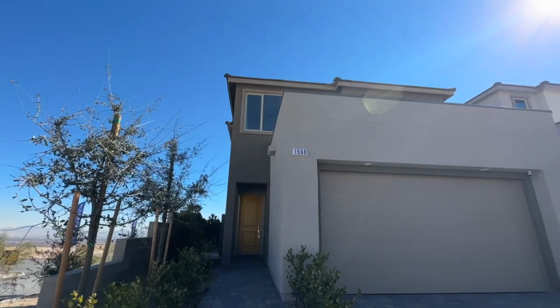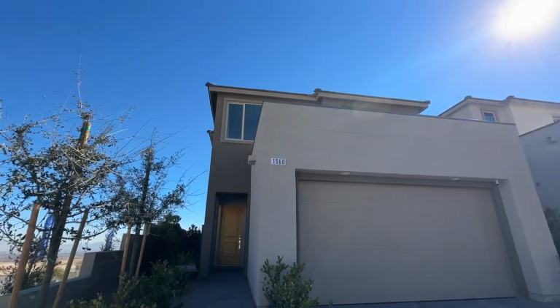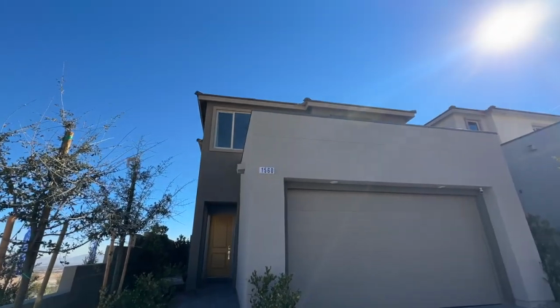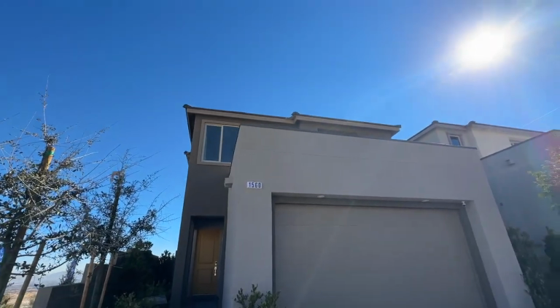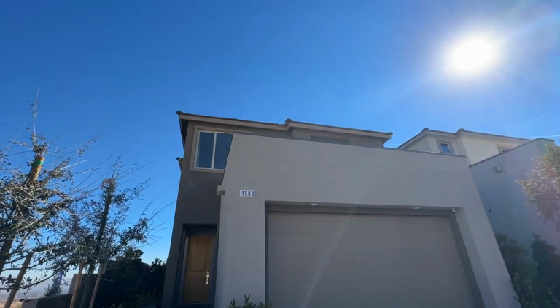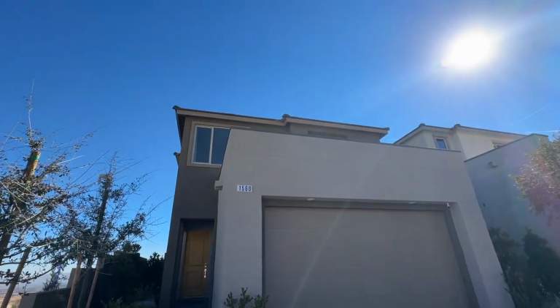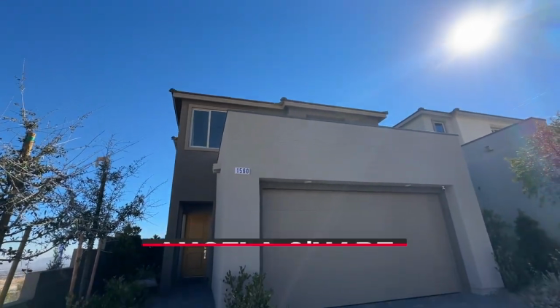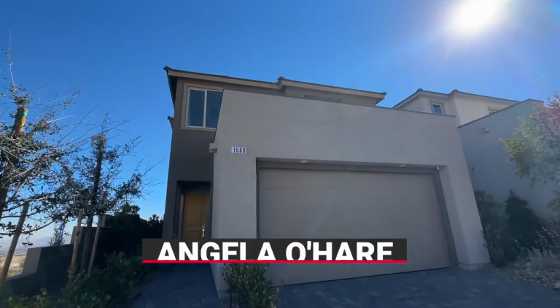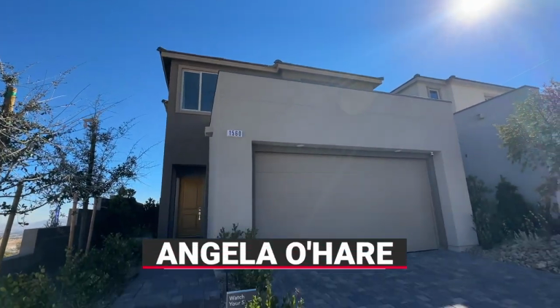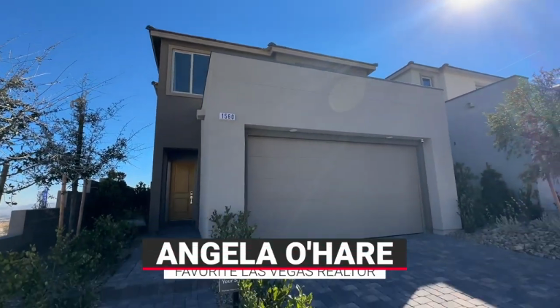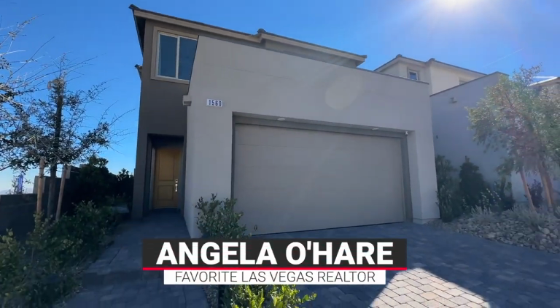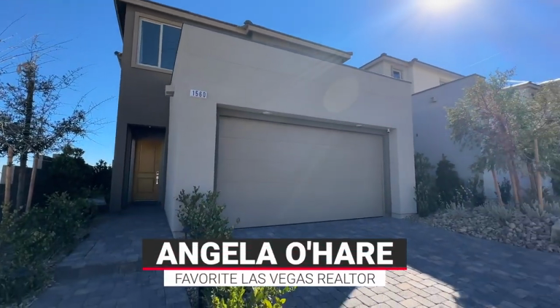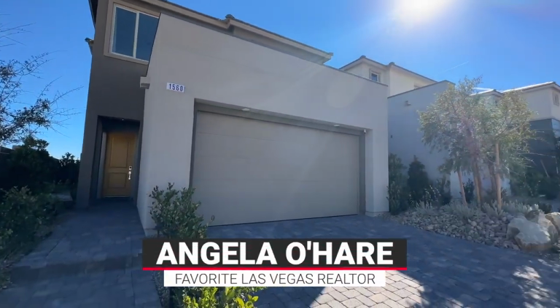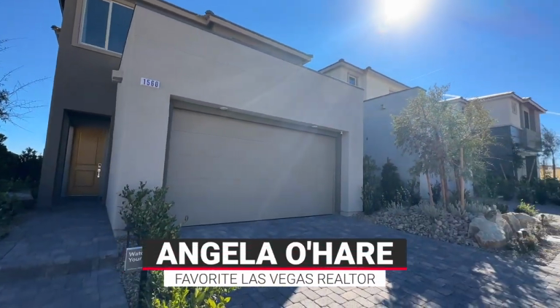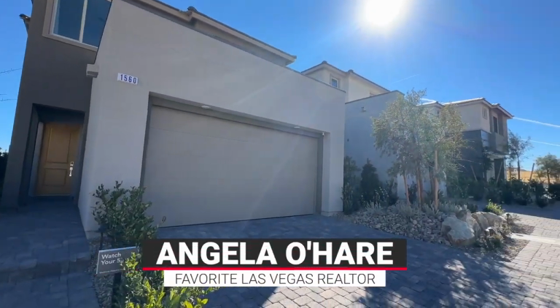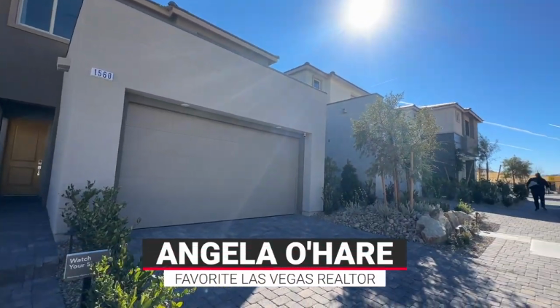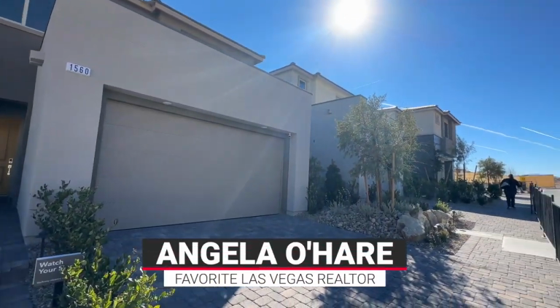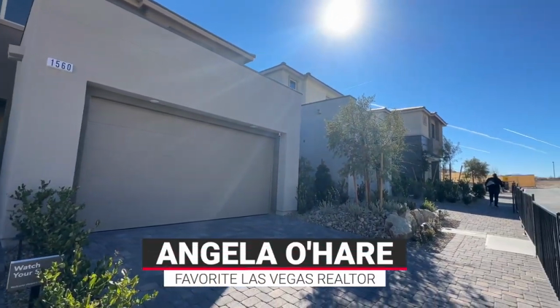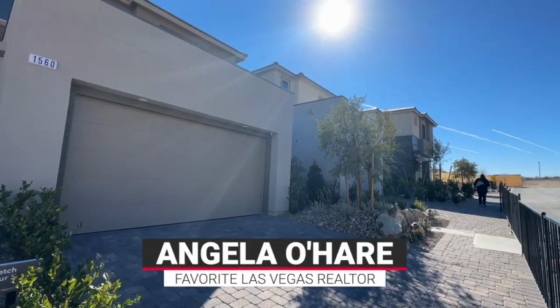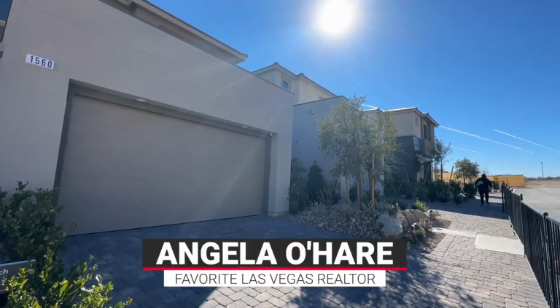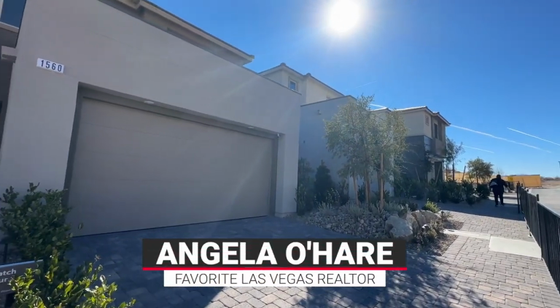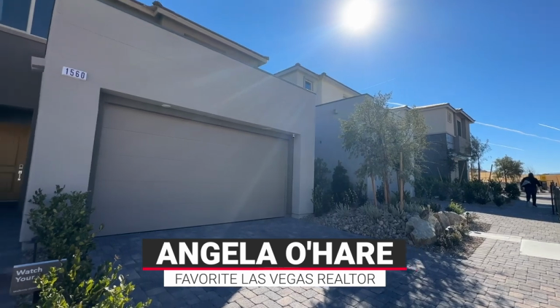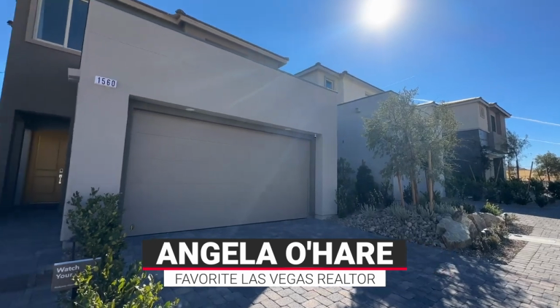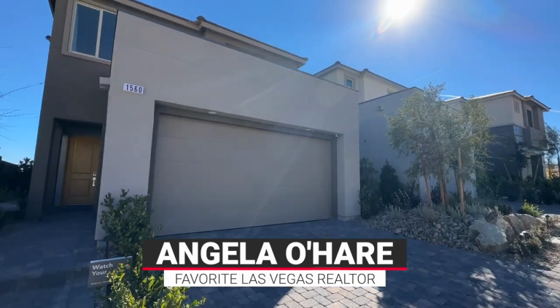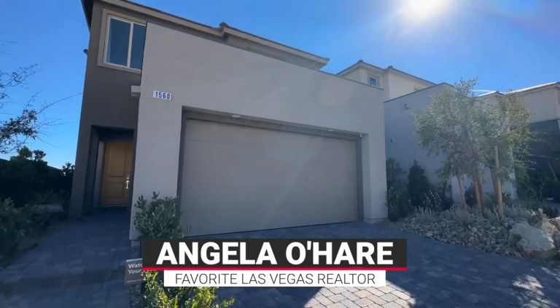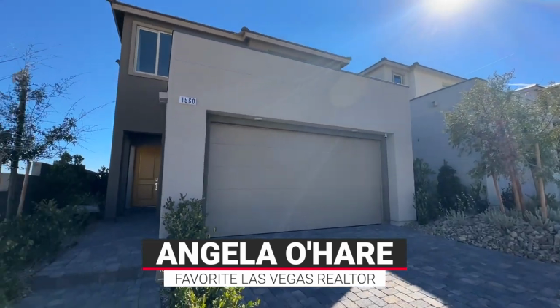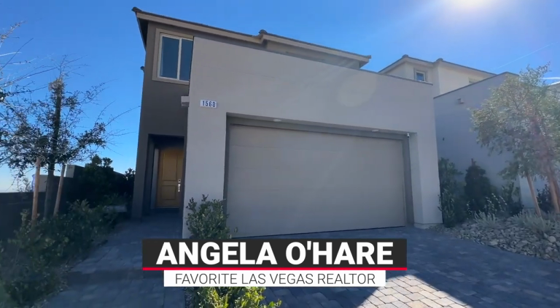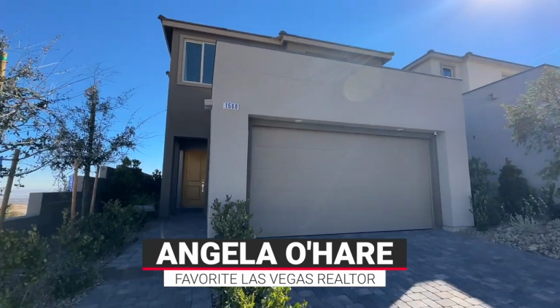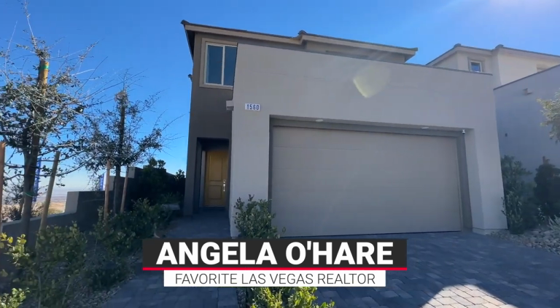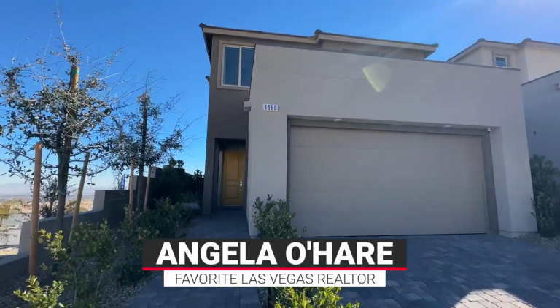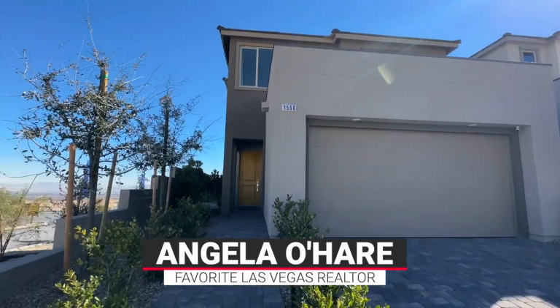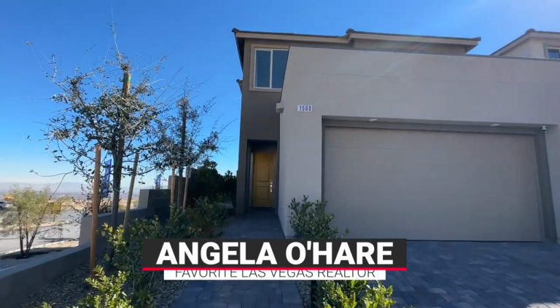Hey, hey everyone! Angela O'Hare here, your favorite Las Vegas Realtor — and I'm the original favorite Las Vegas Realtor.